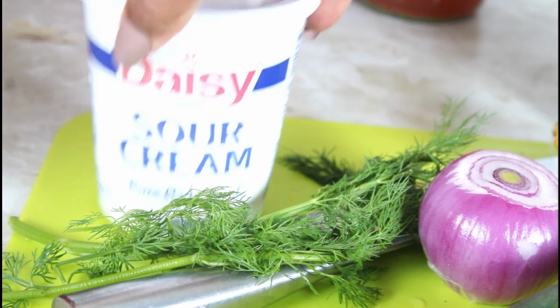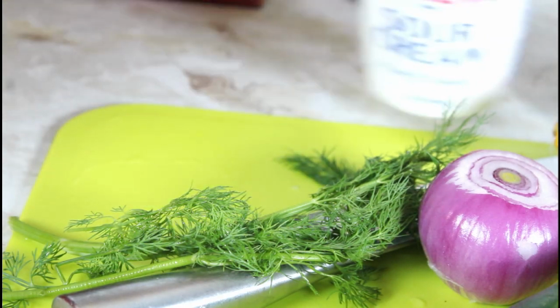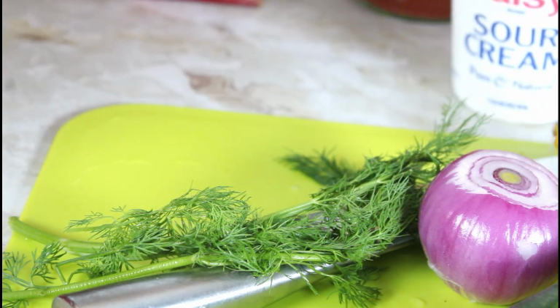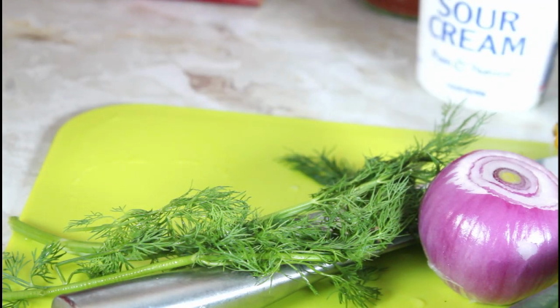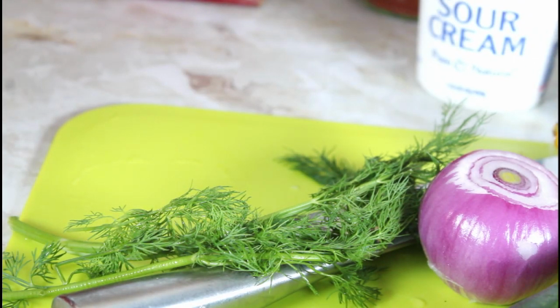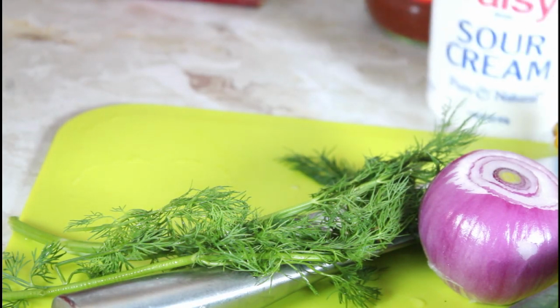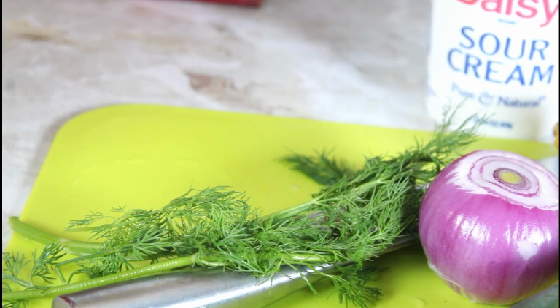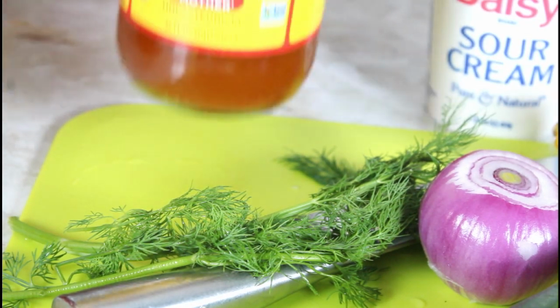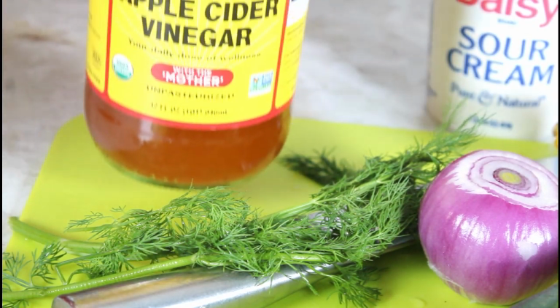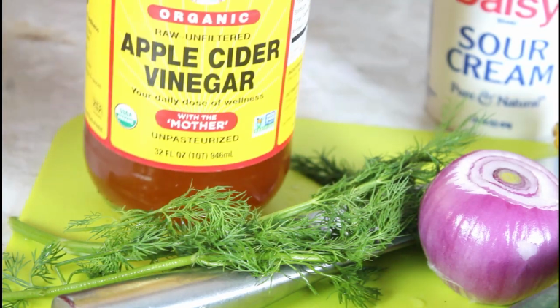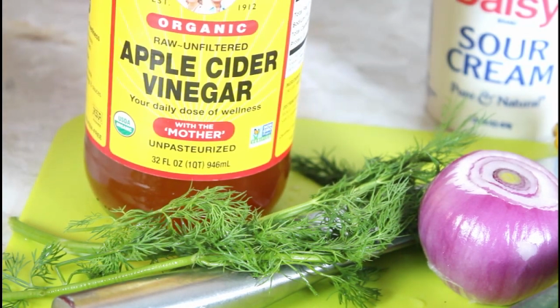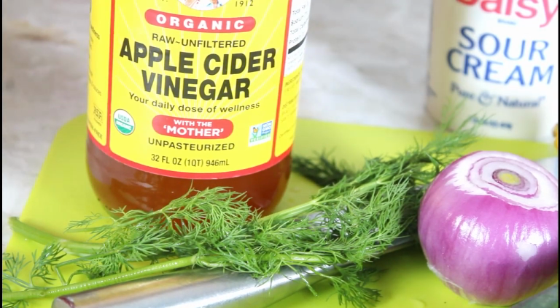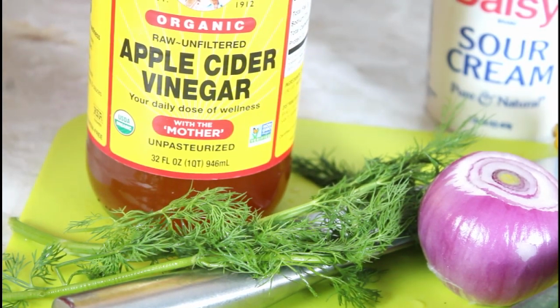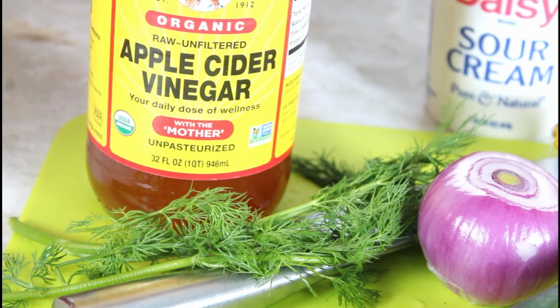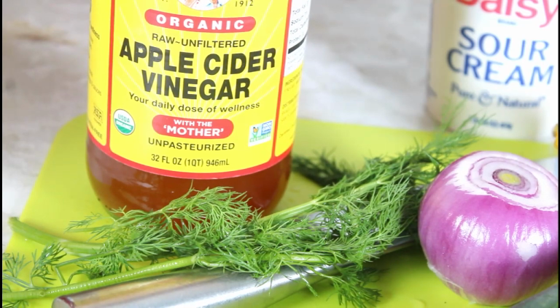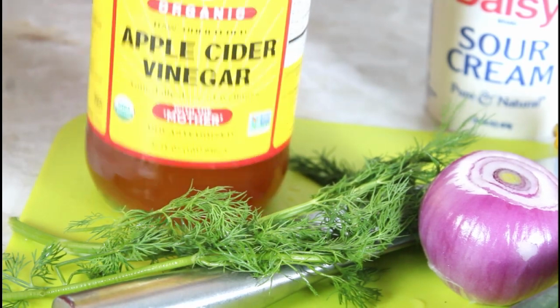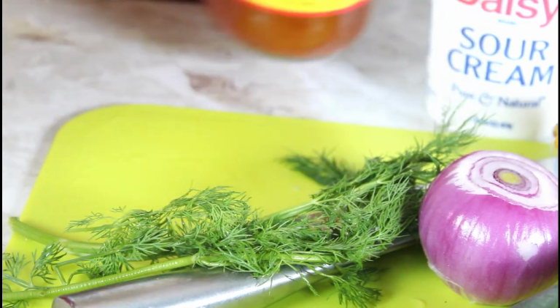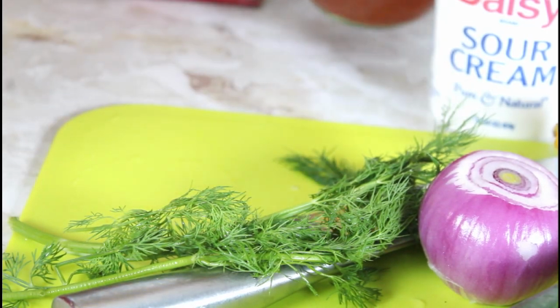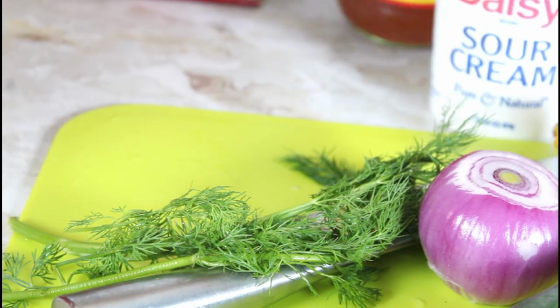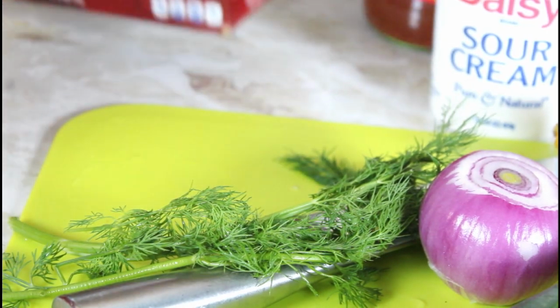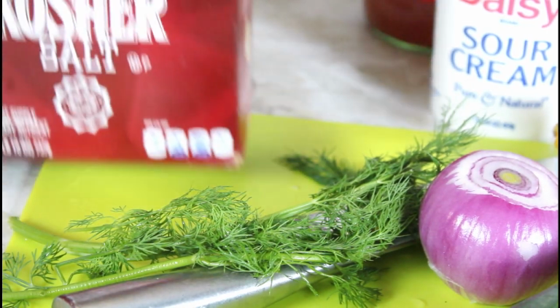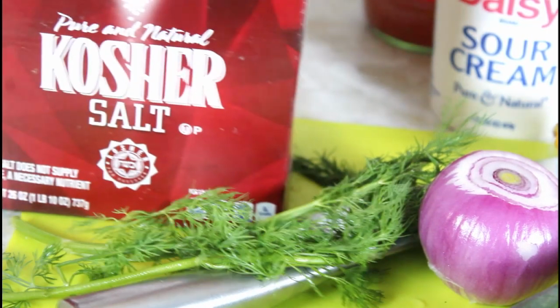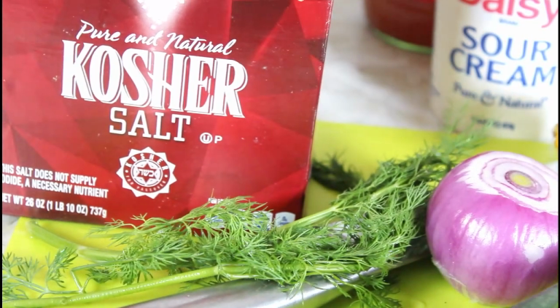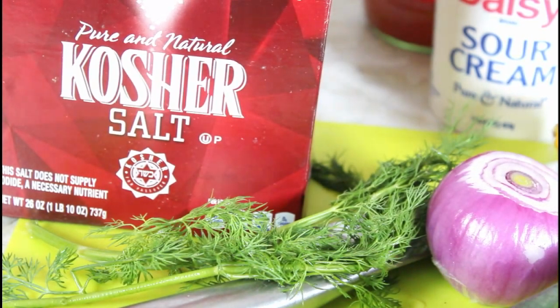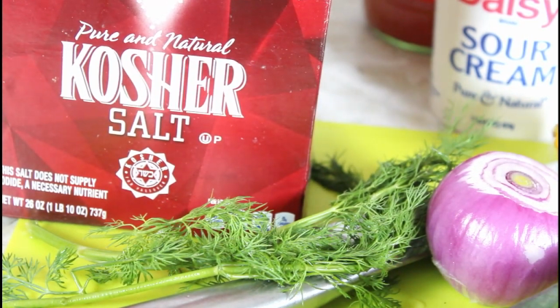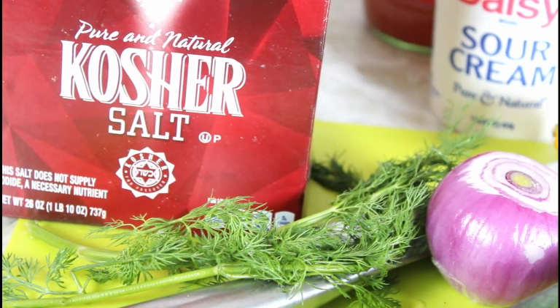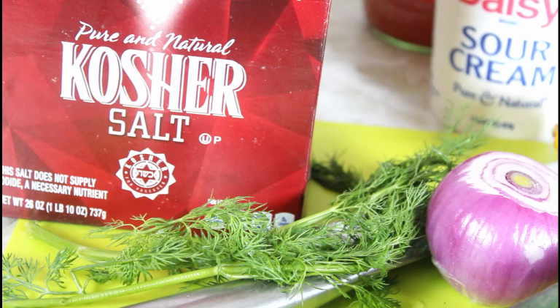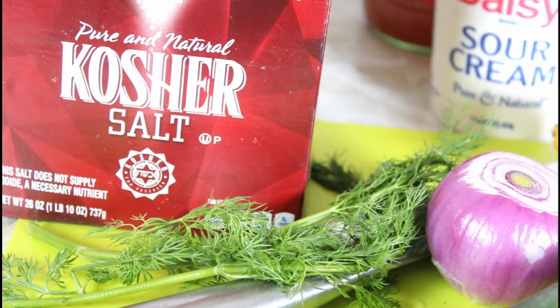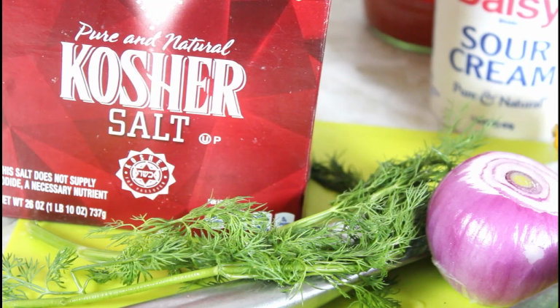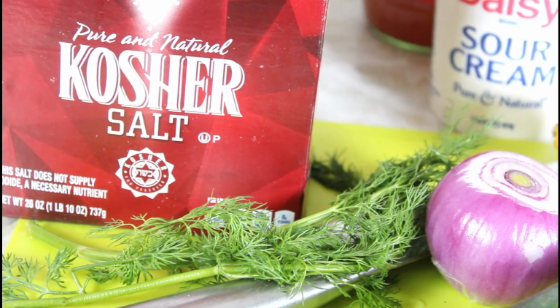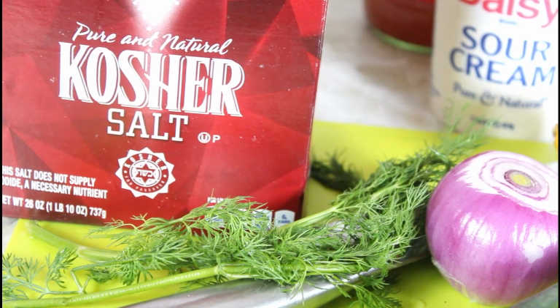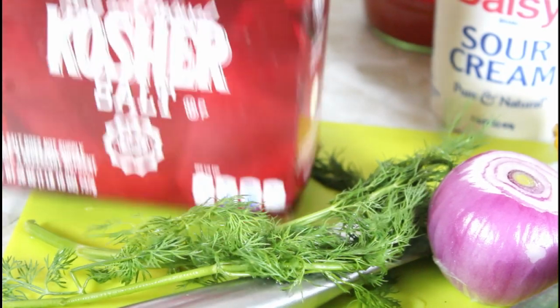Apple cider vinegar and some kosher salt. You can use regular salt if you want.